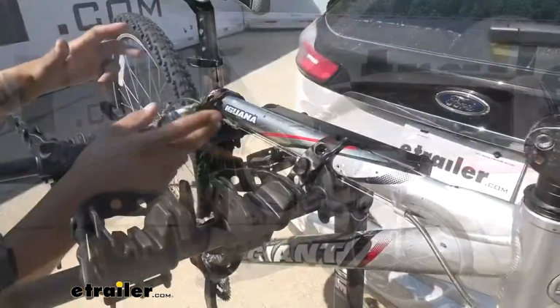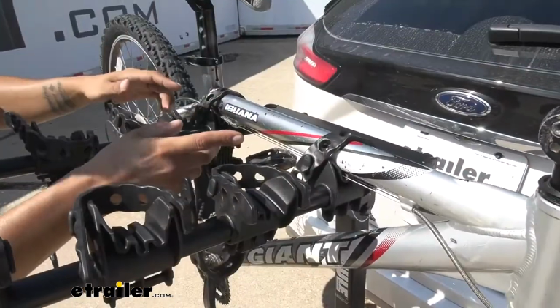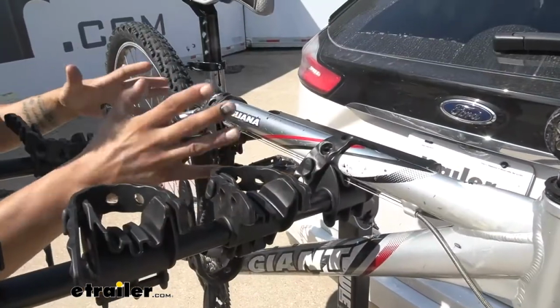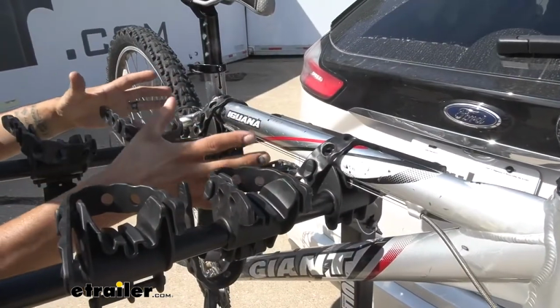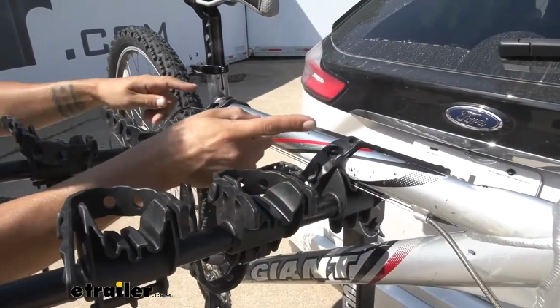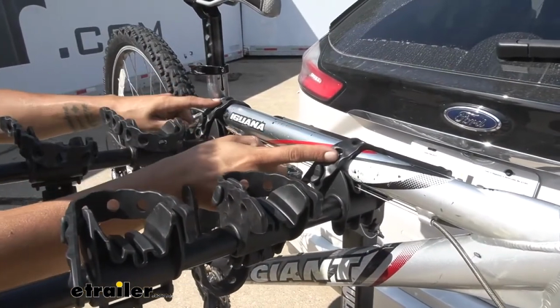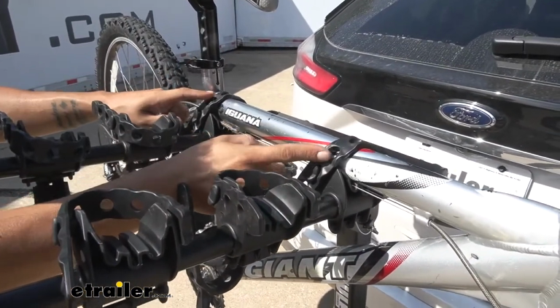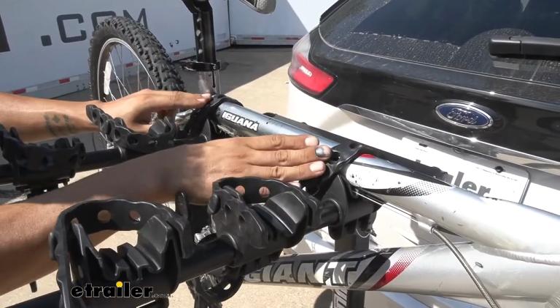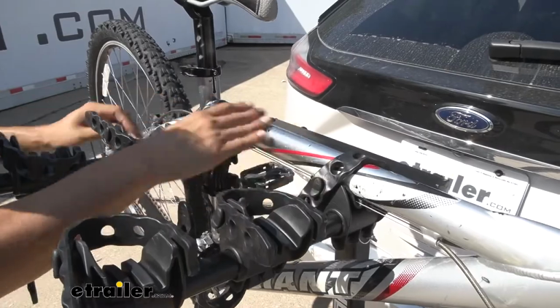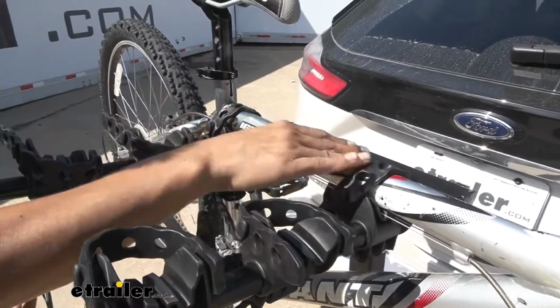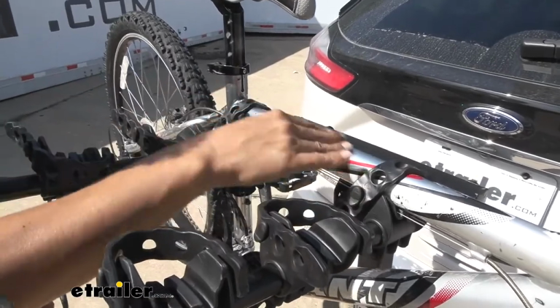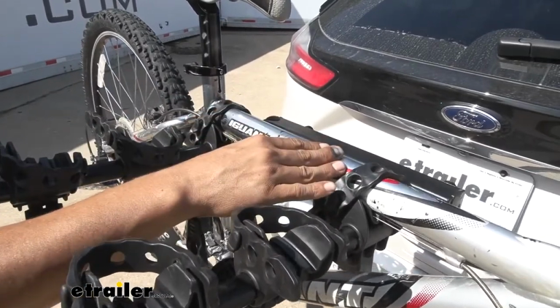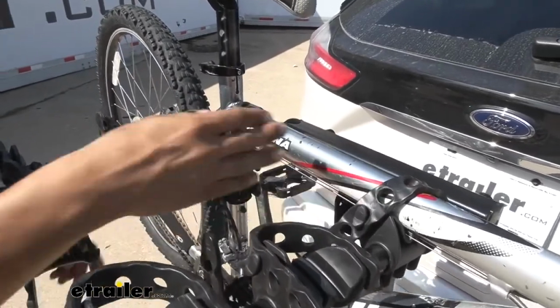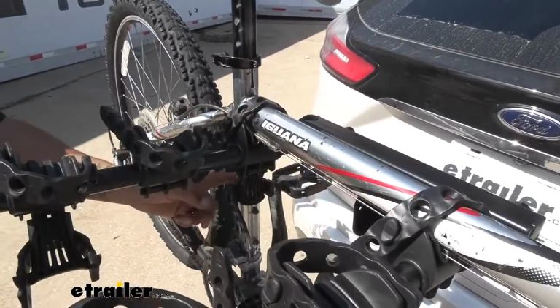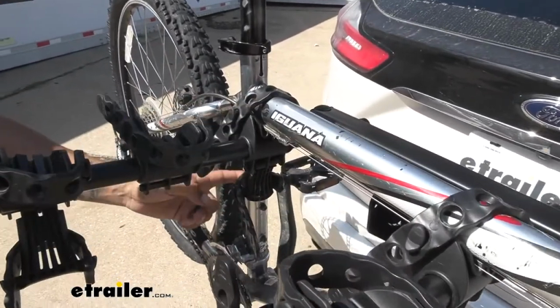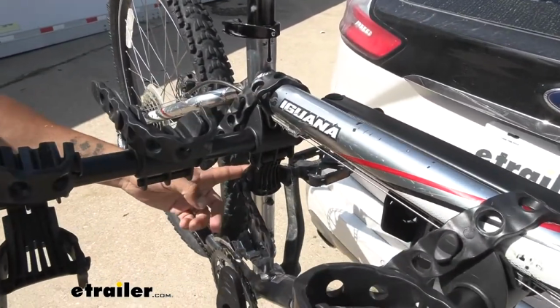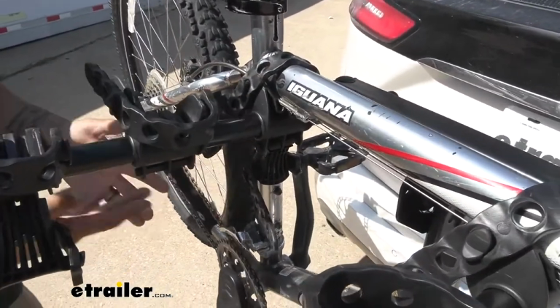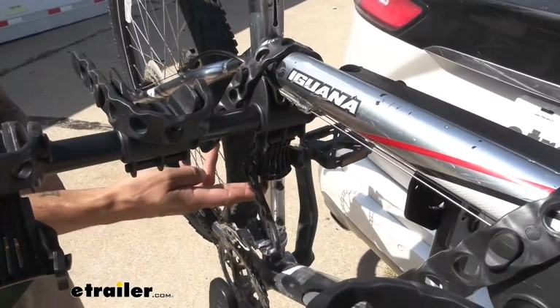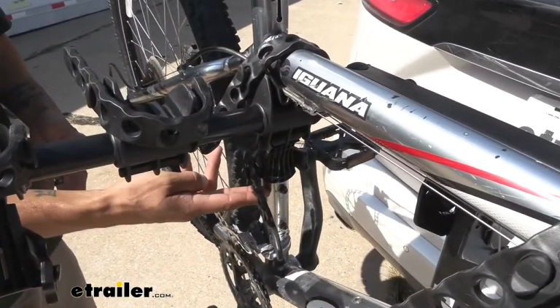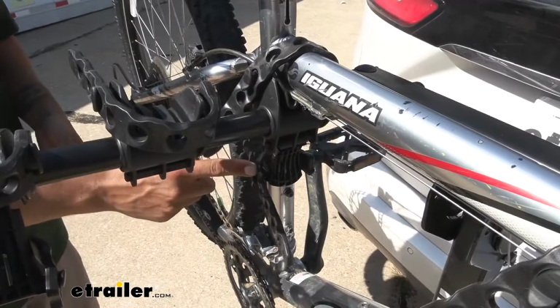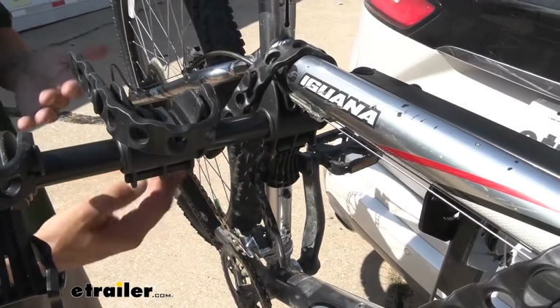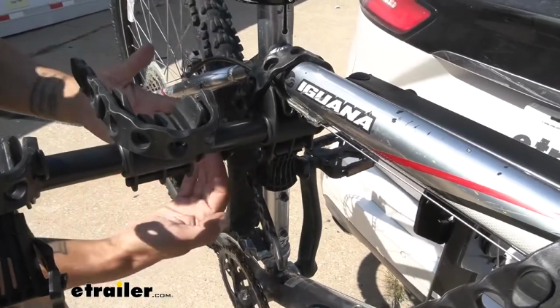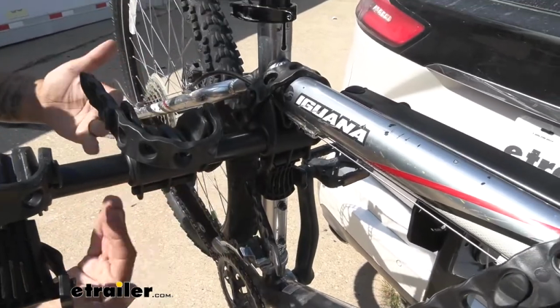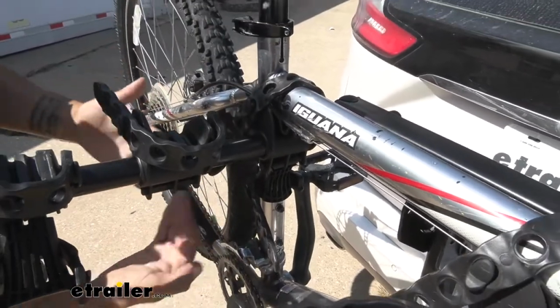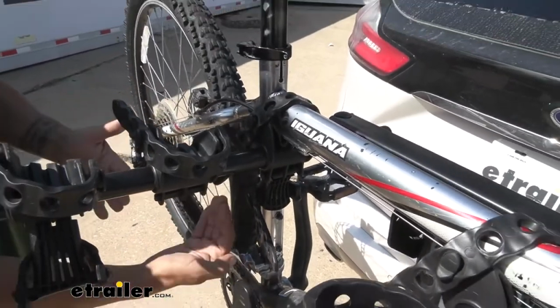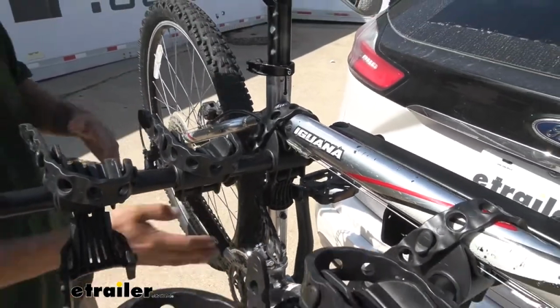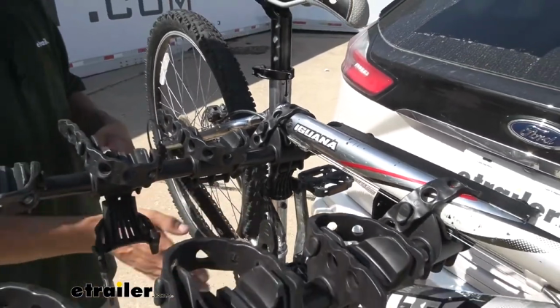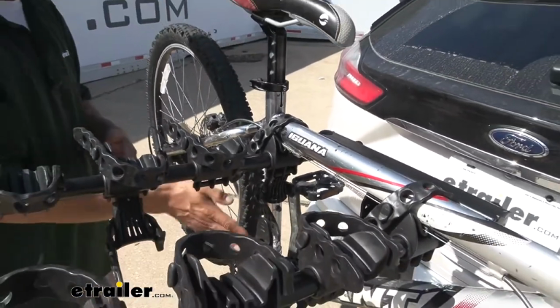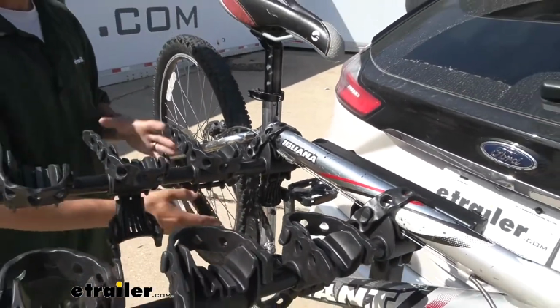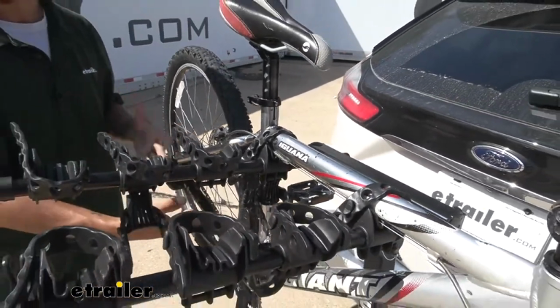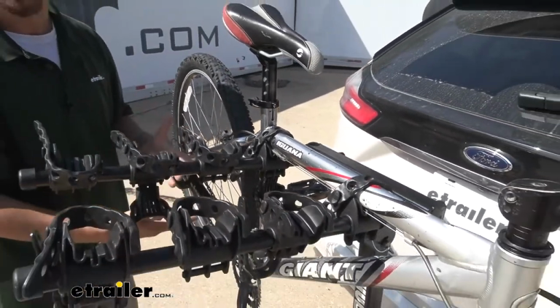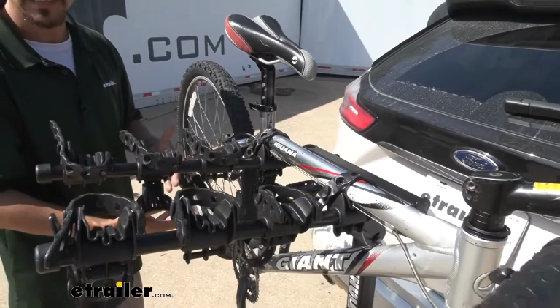Our Hitching Post Pro is going to hold our bike at three different points. We'll have two on the cross tube on top and then one on the vertical support. This one here is actually going to prevent the bike from swaying too much back and forth and making that bike-to-bike contact.